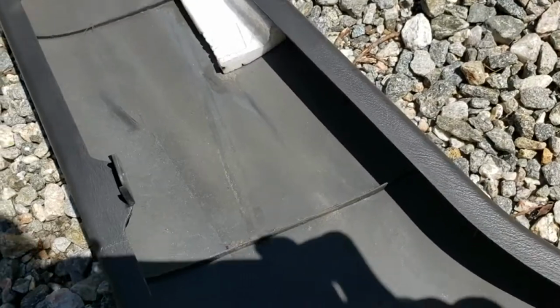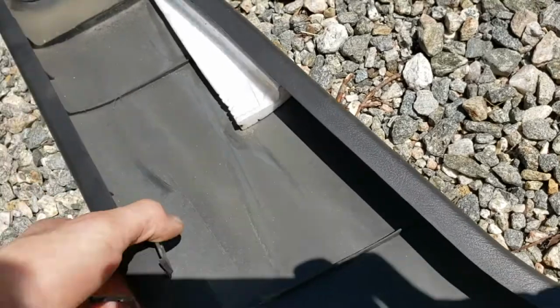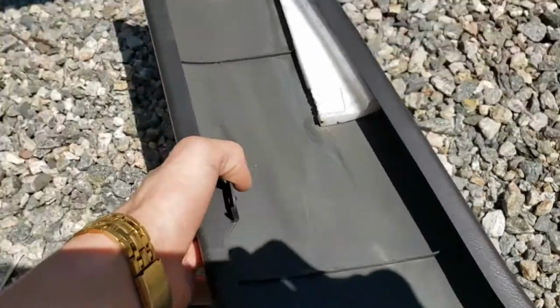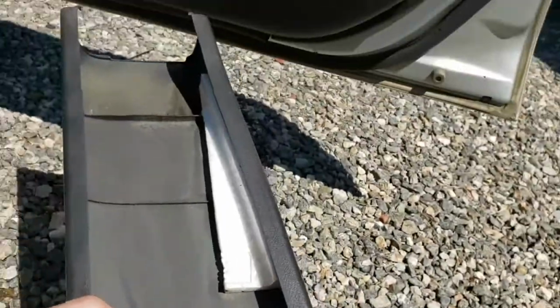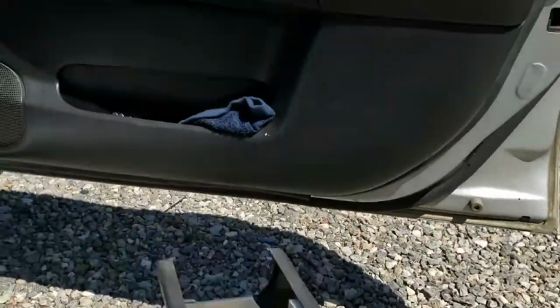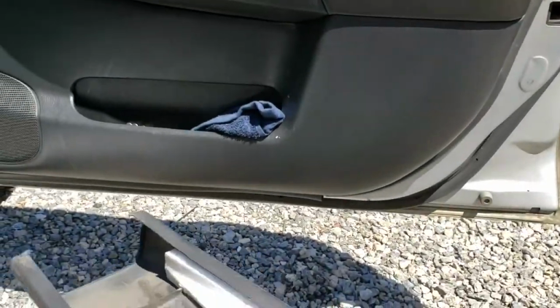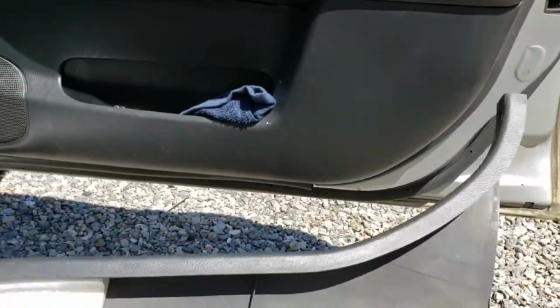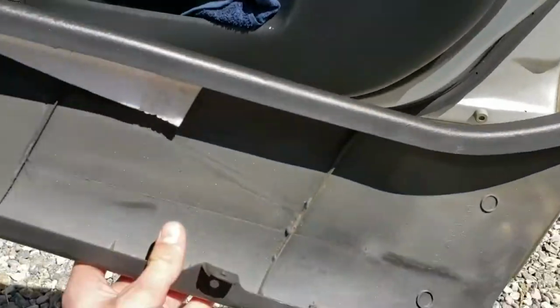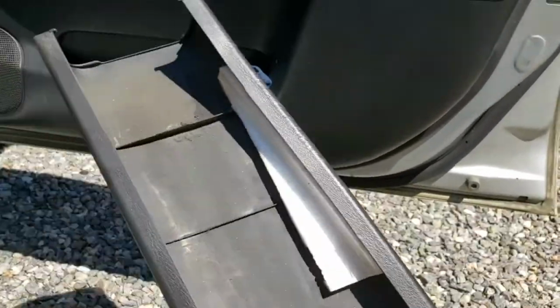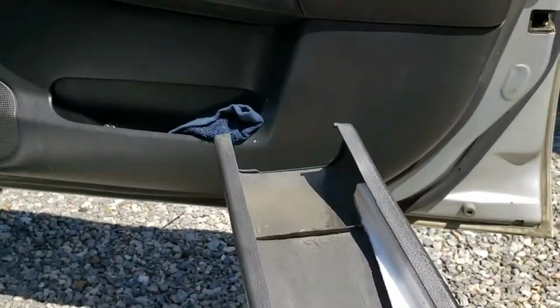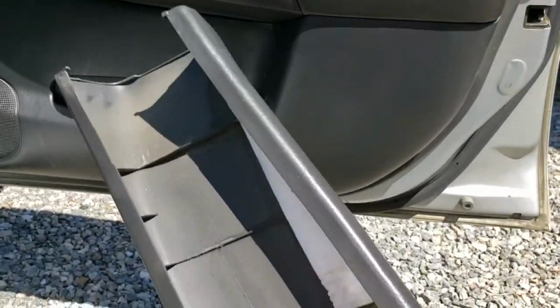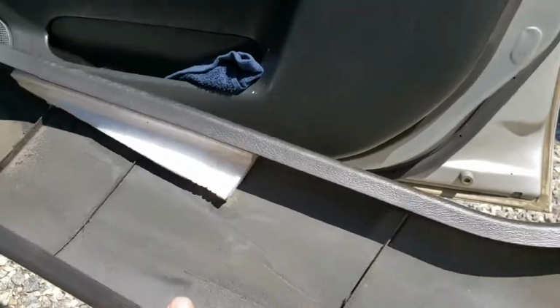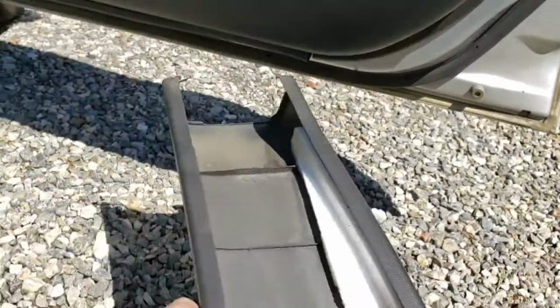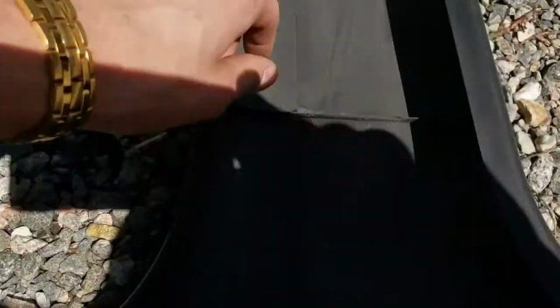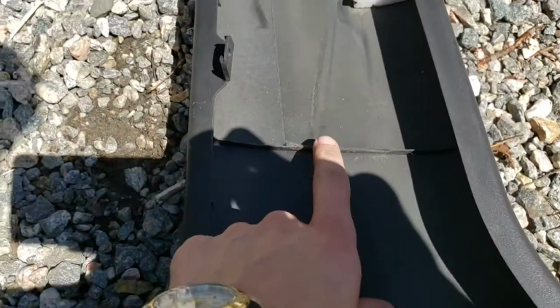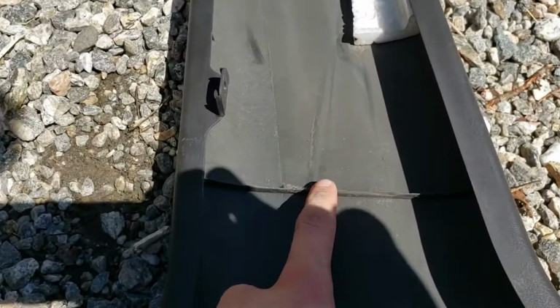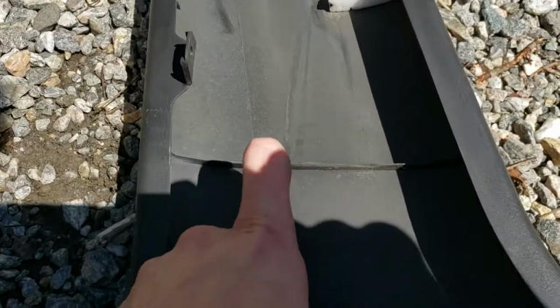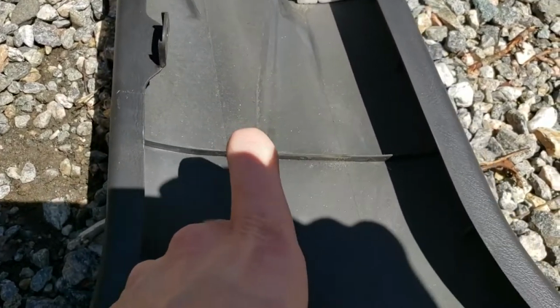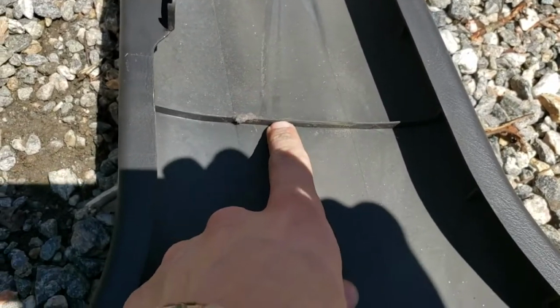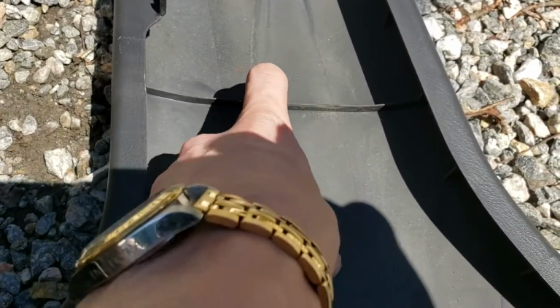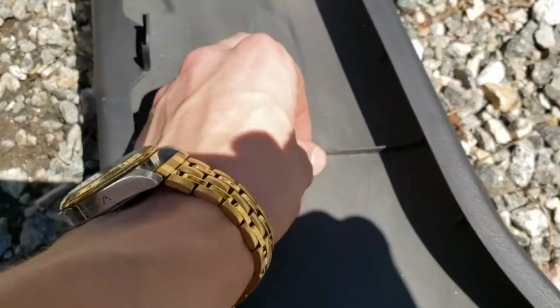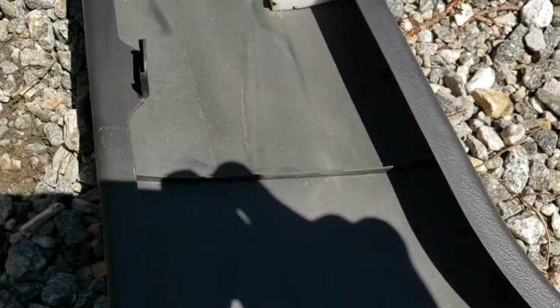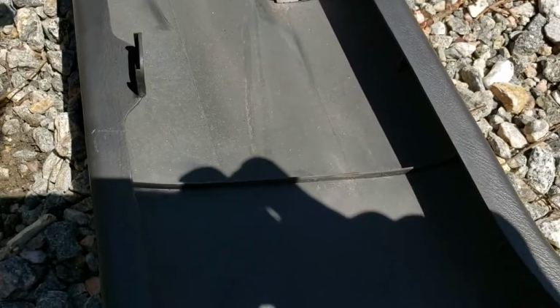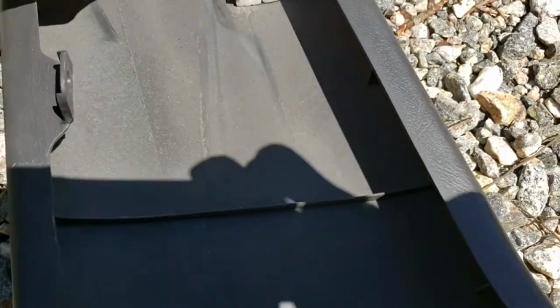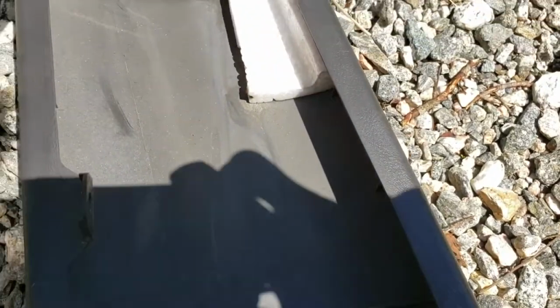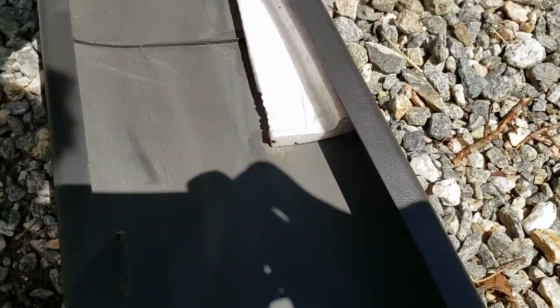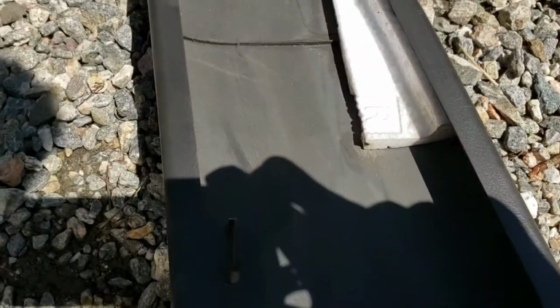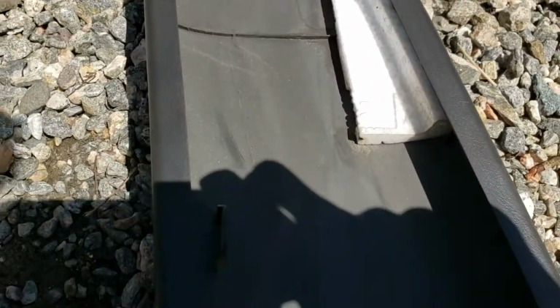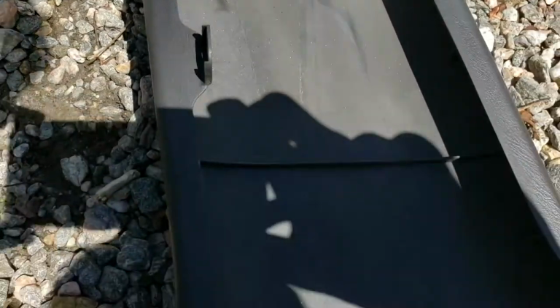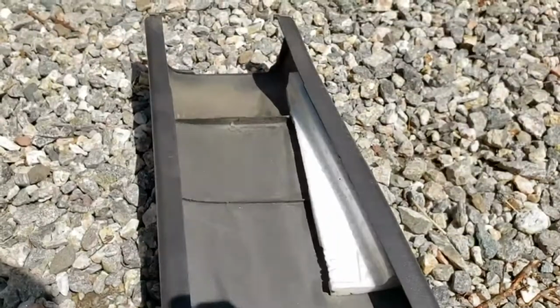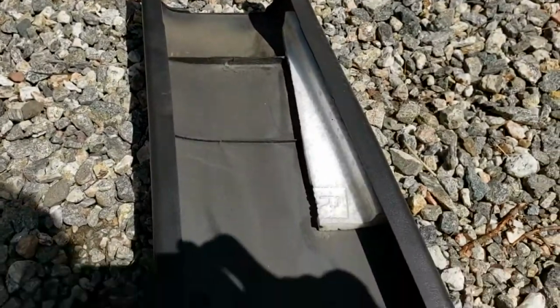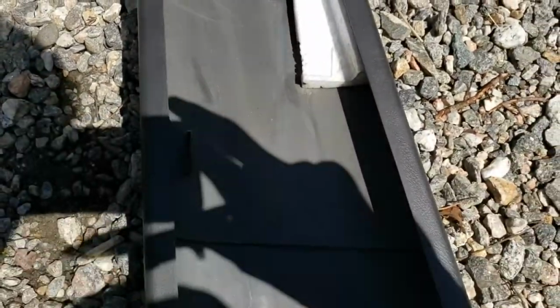Alright, so once you got this piece out — it's like the seatbelt cover thing, it's part of the interior trim. You take these little notches here and you take your knife or your box cutter, X-Acto knife, whatever you got, and just cut them out. Pretty simple.